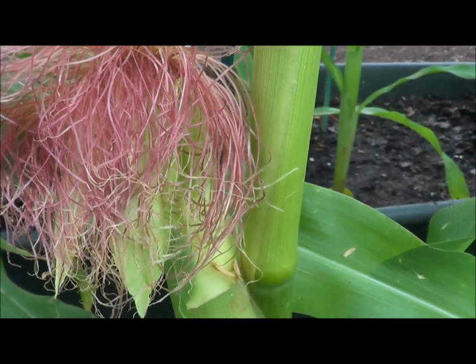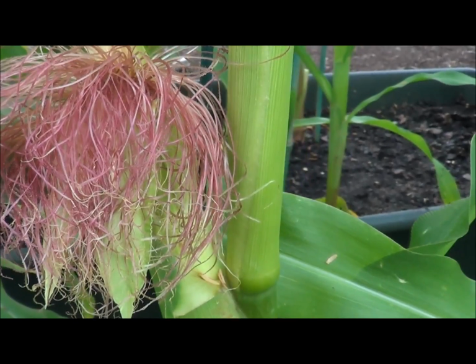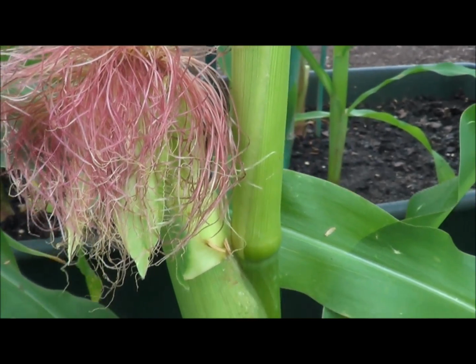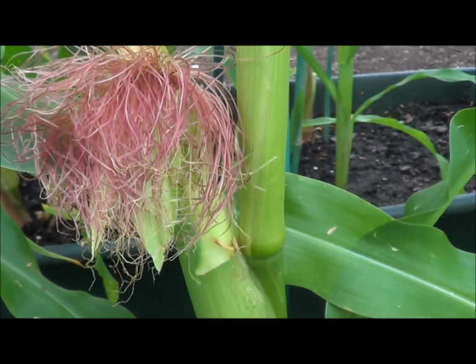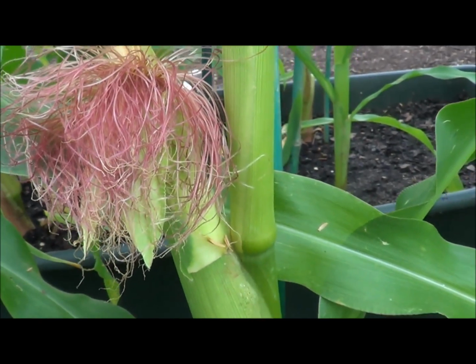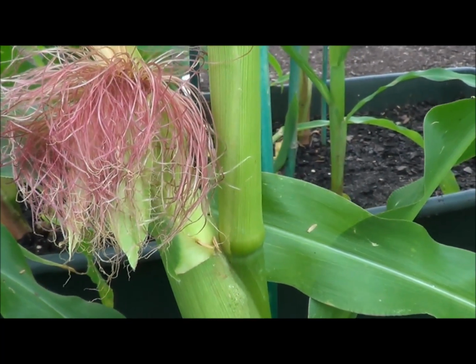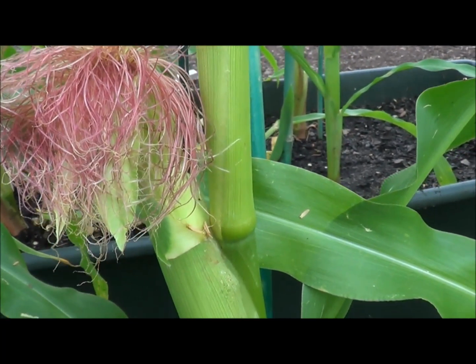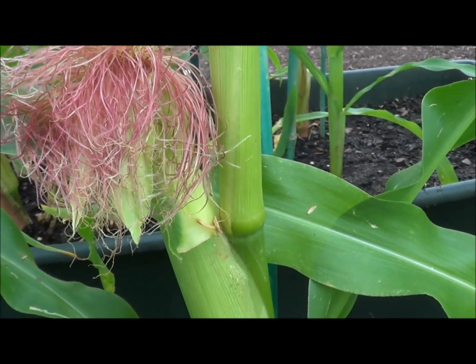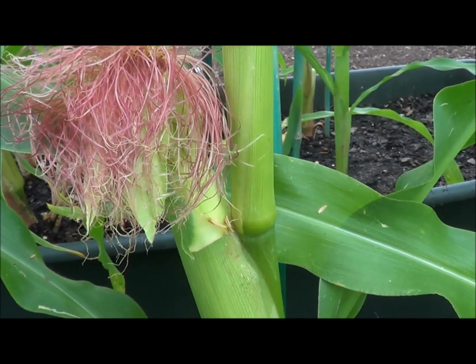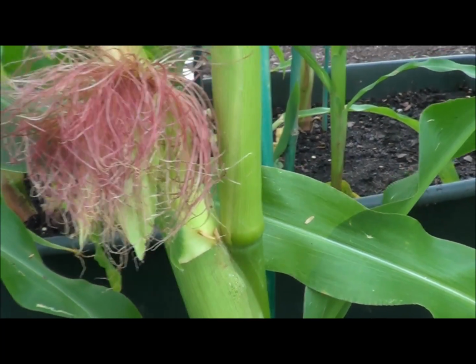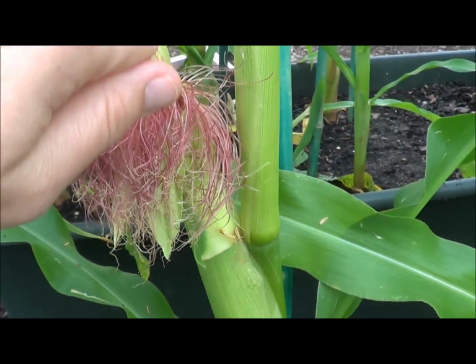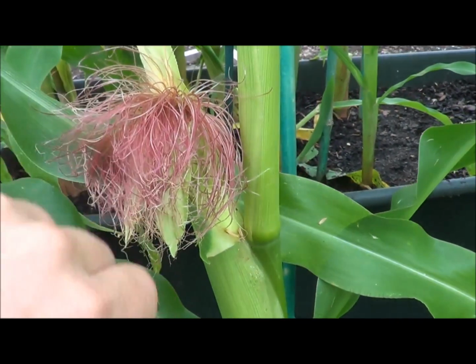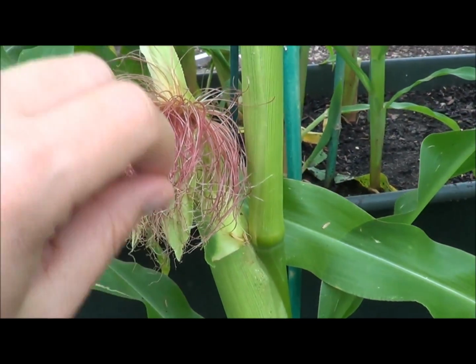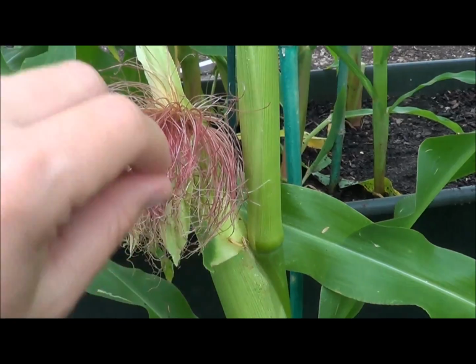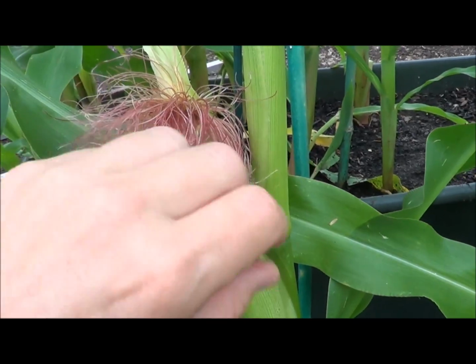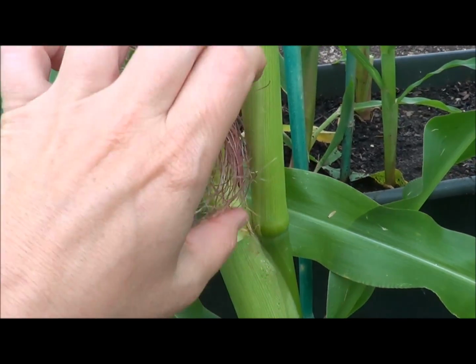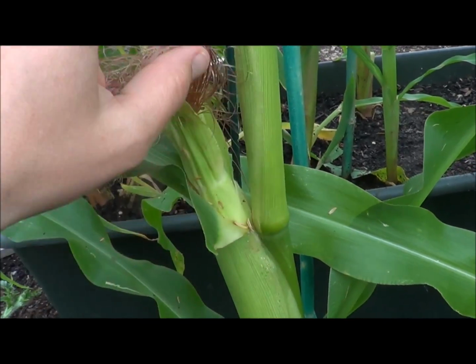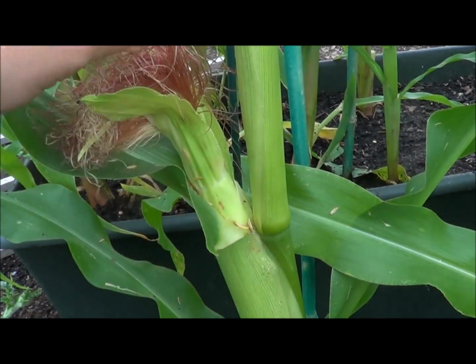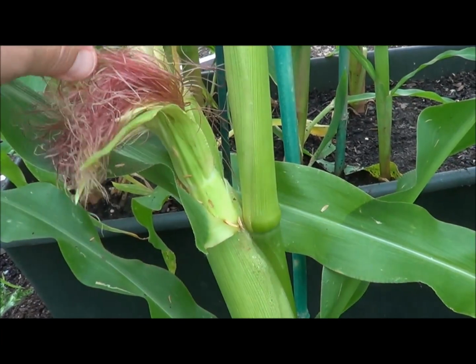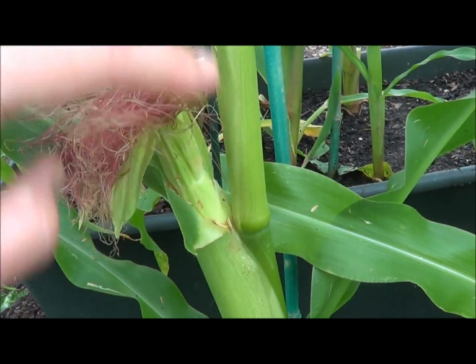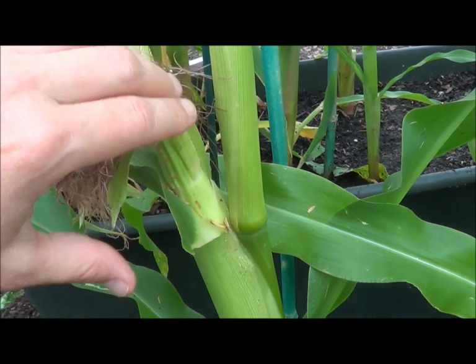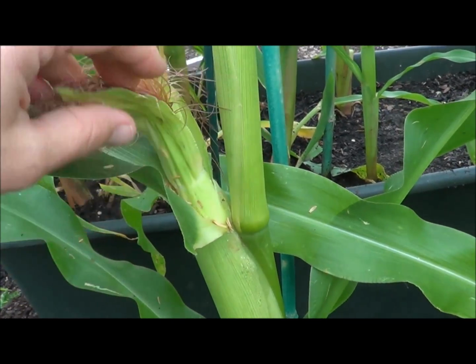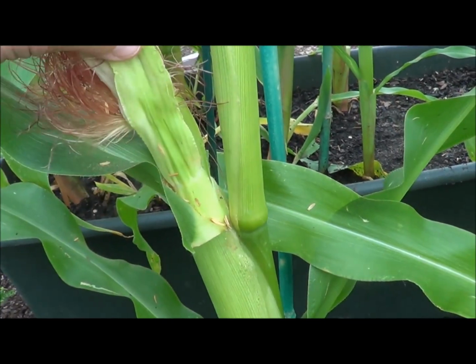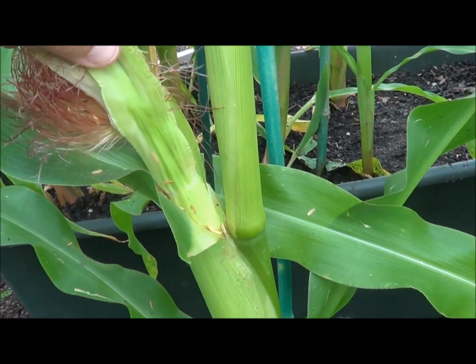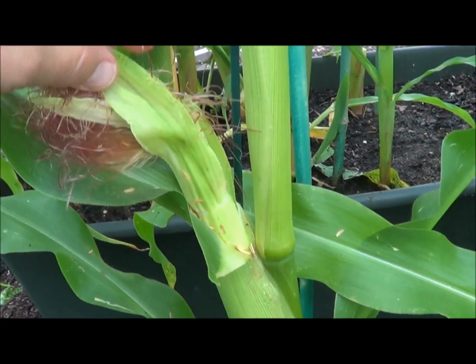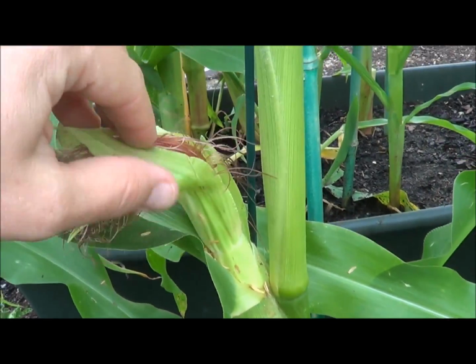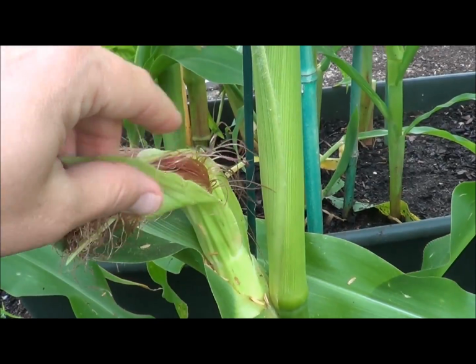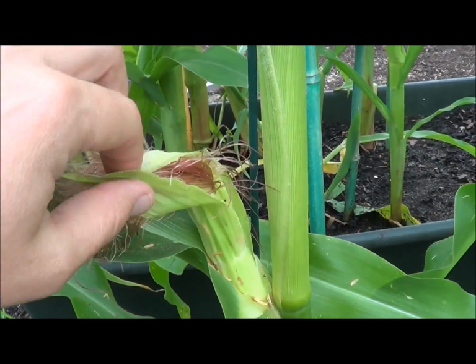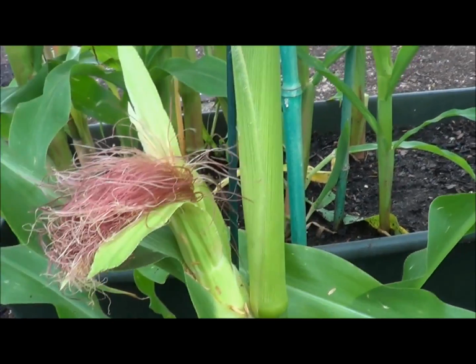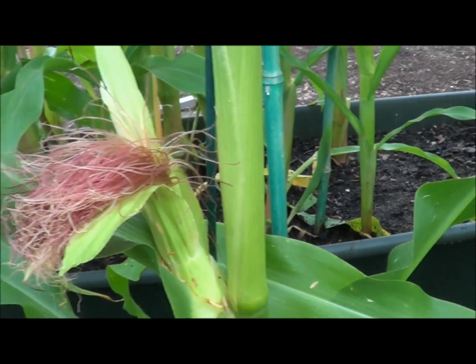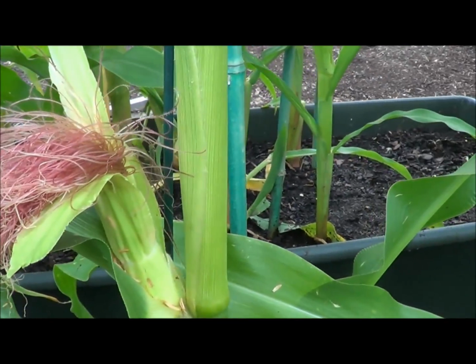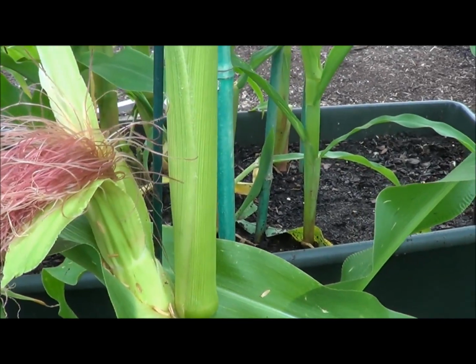So what I'll do is take the pollen I've collected and scrub the paintbrush over it, making sure they all get touched. Then I'll gently try to close it back up like this to prevent the pollen from blowing off.